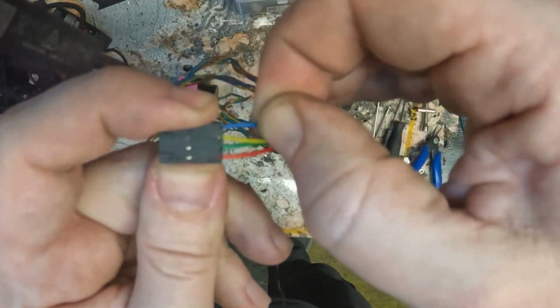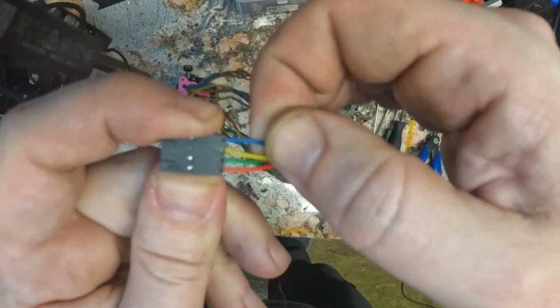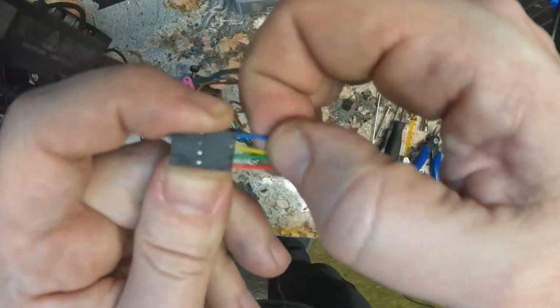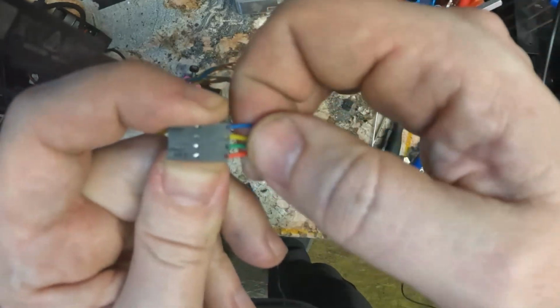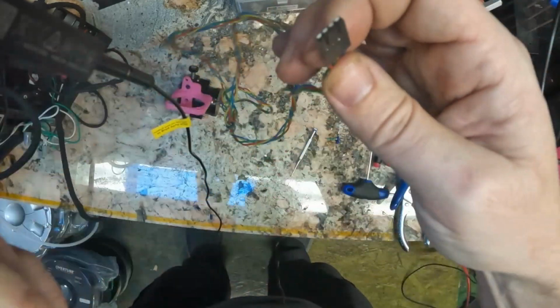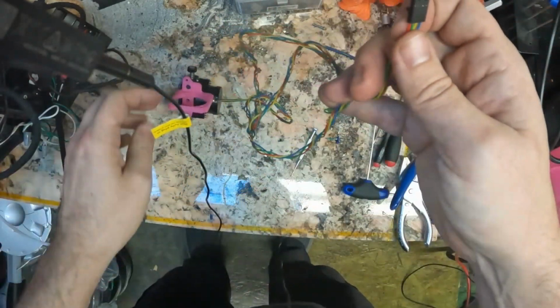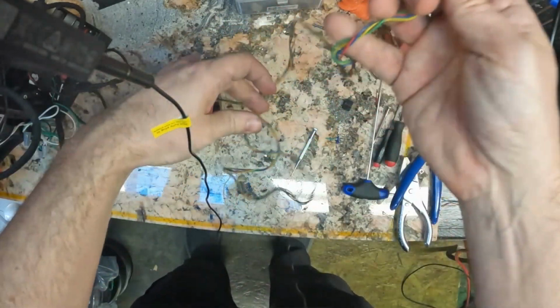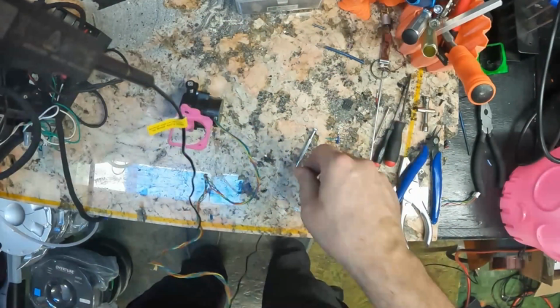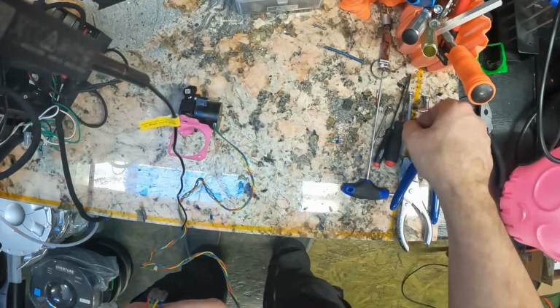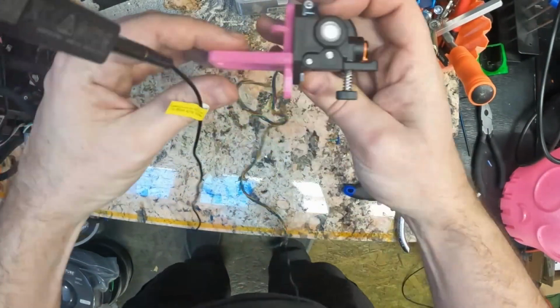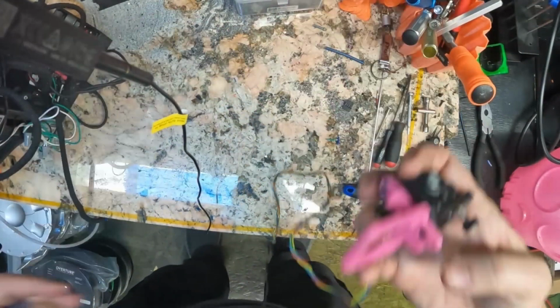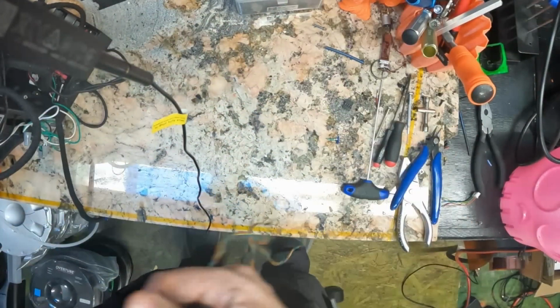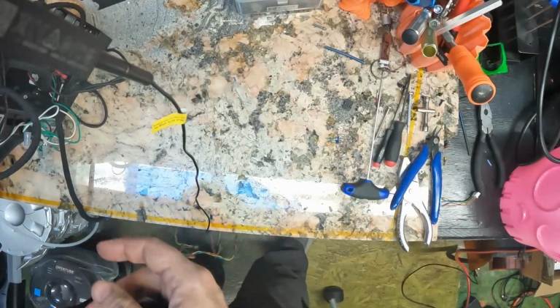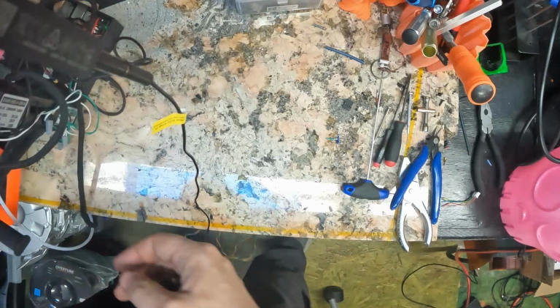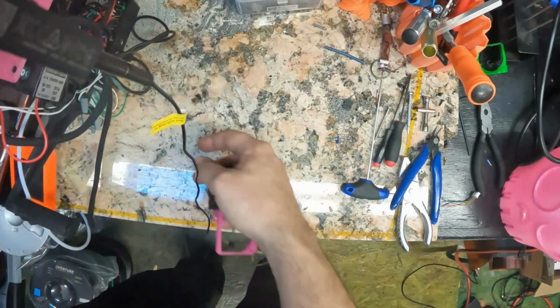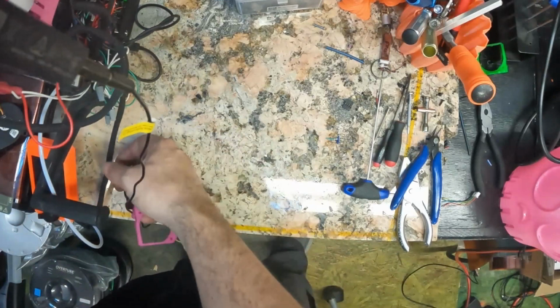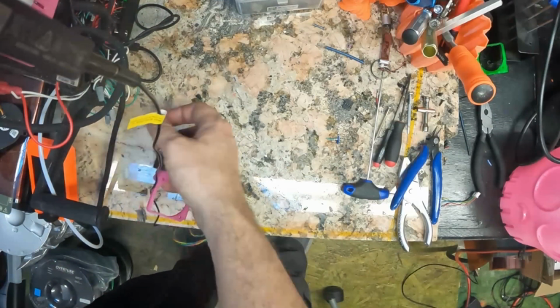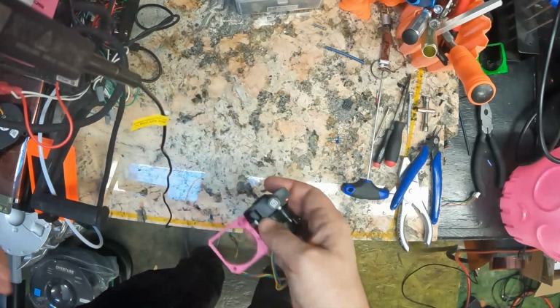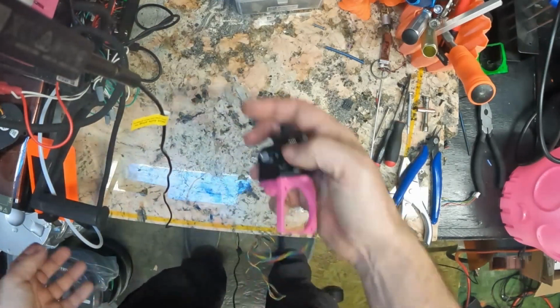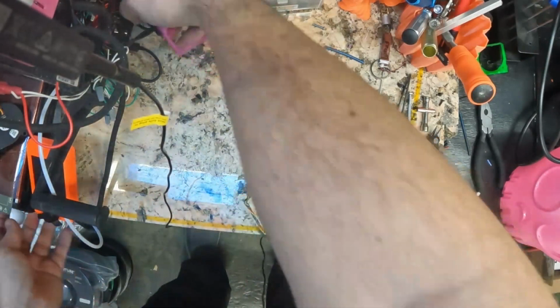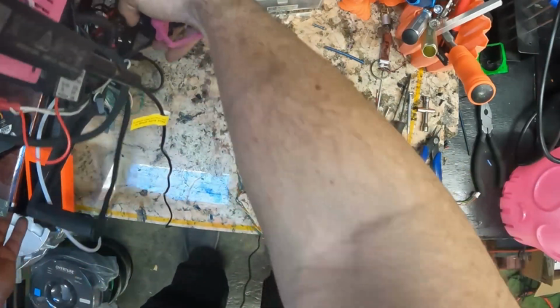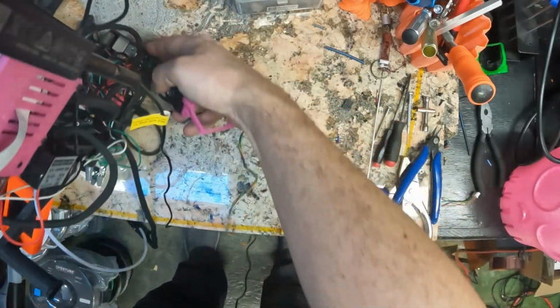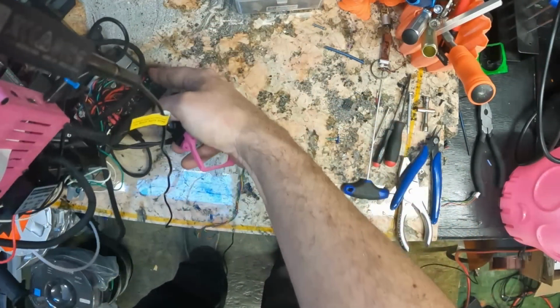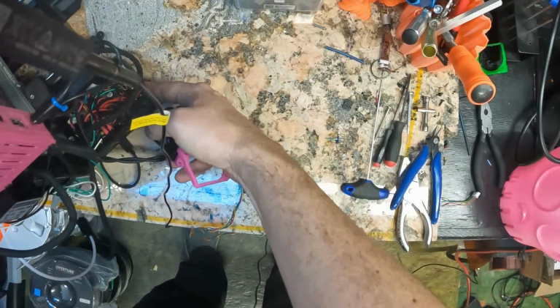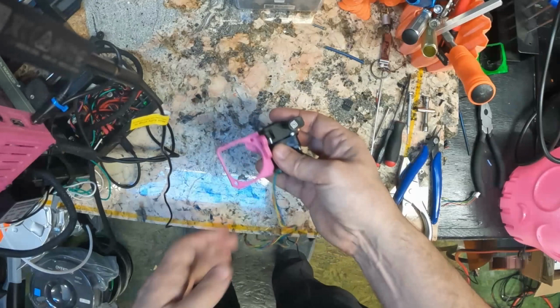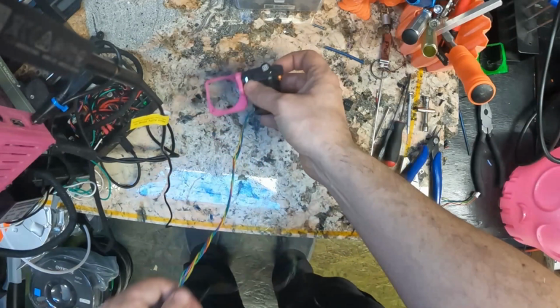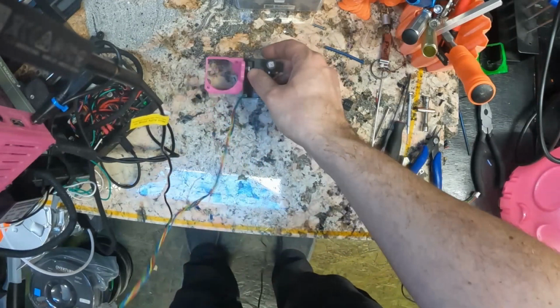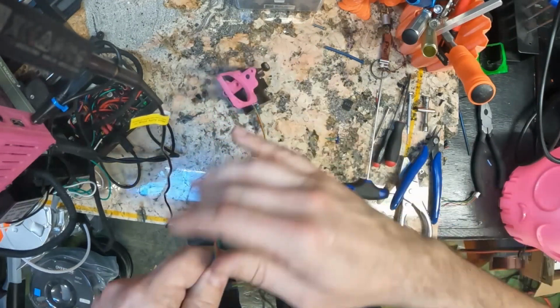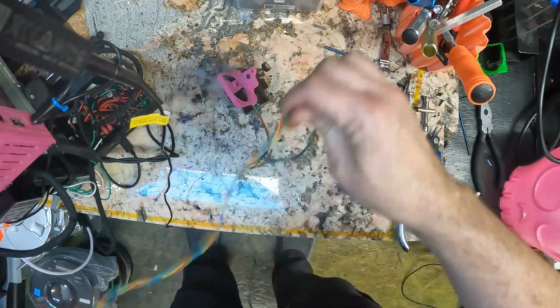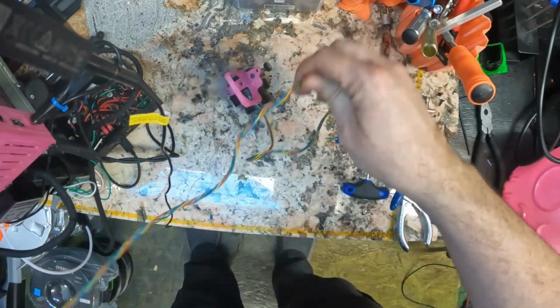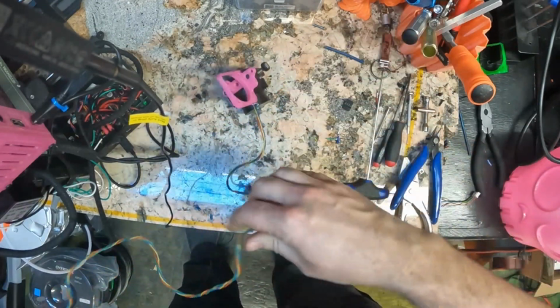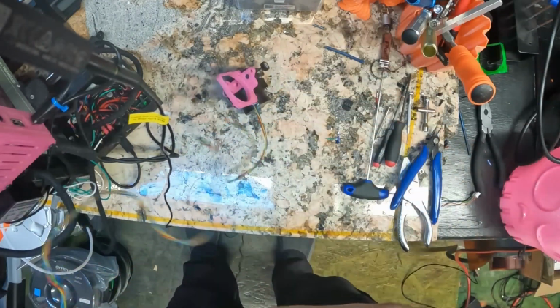Make sure all your wires are secure. Let's plug it in first - and I've also installed the updated firmware onto the Prusa Mini.